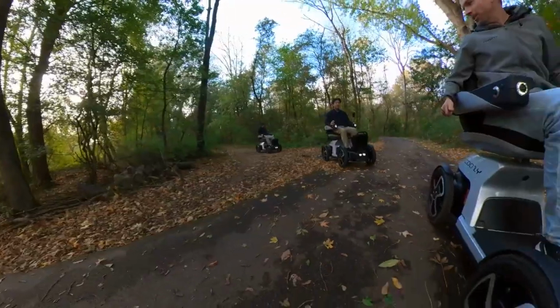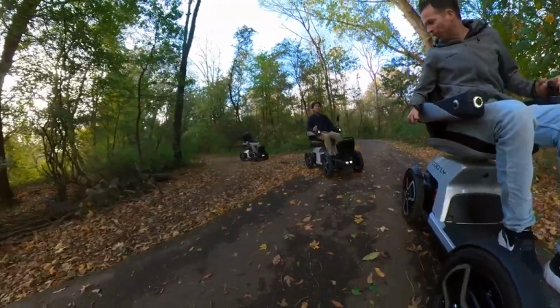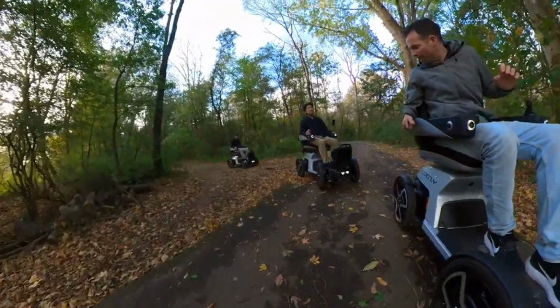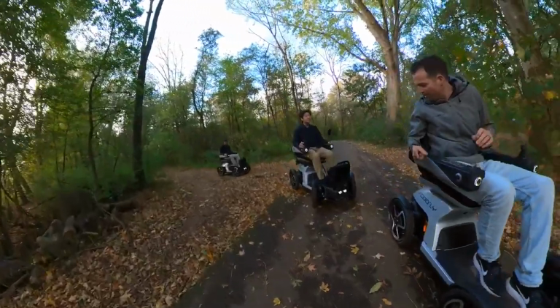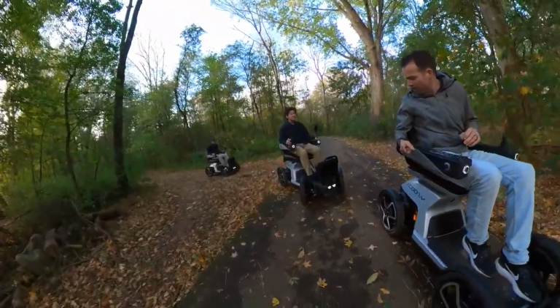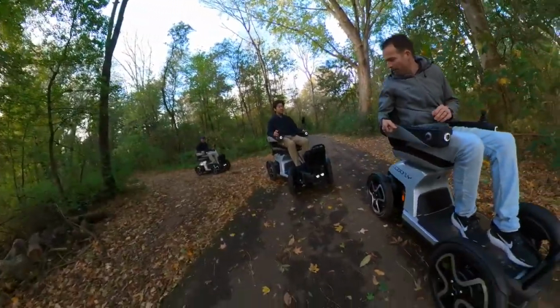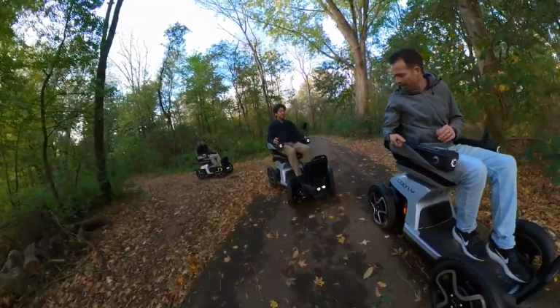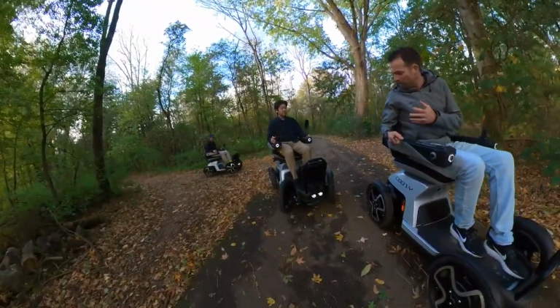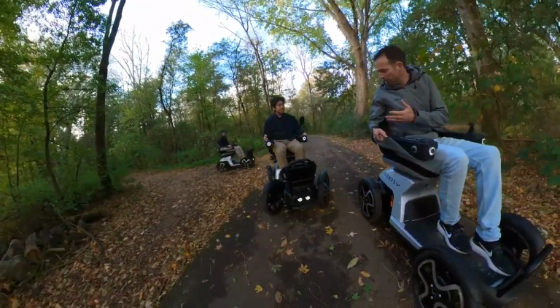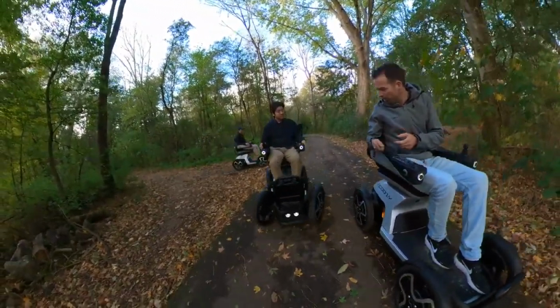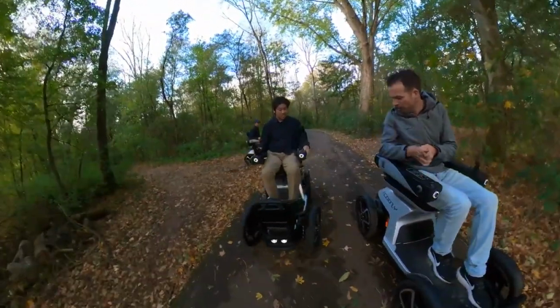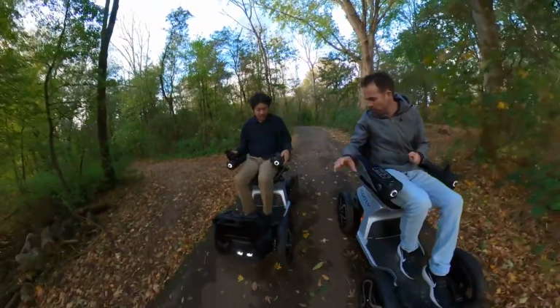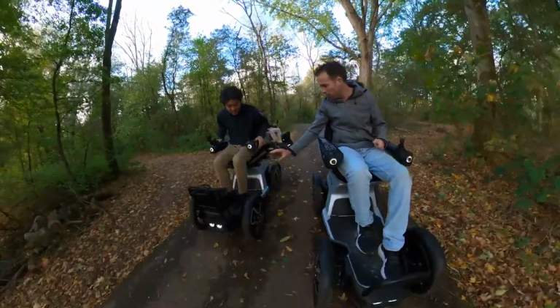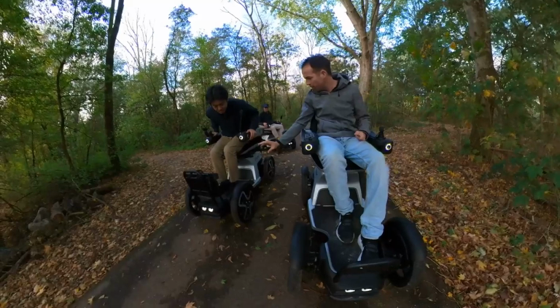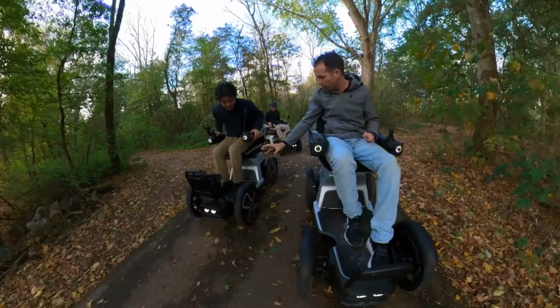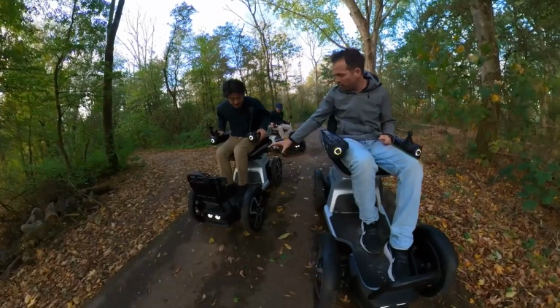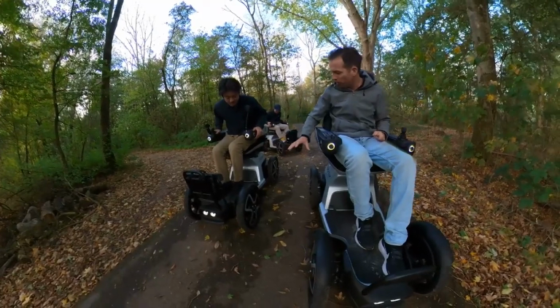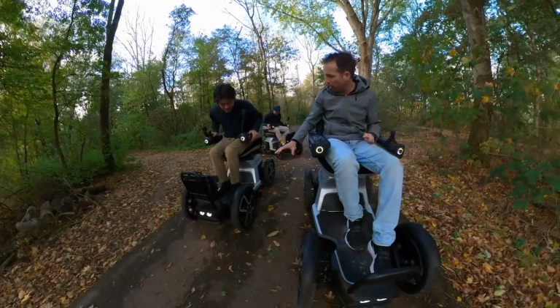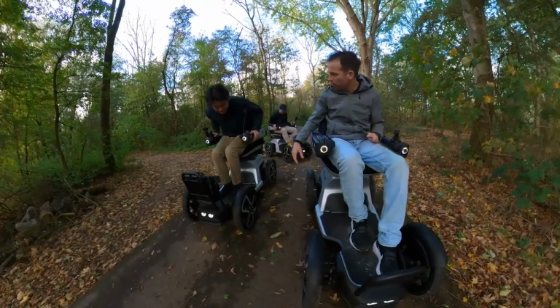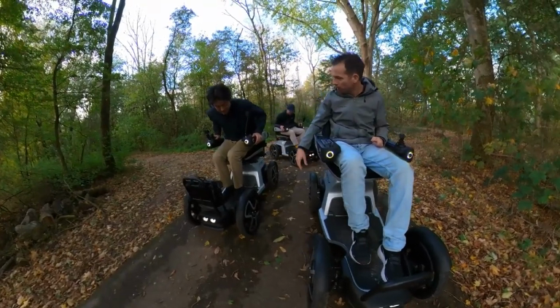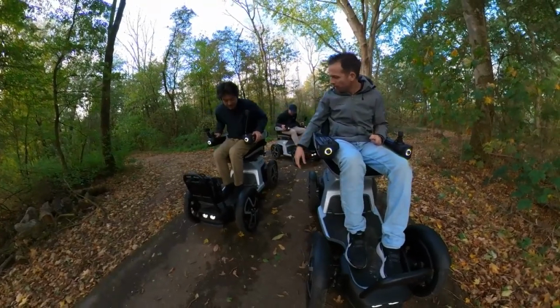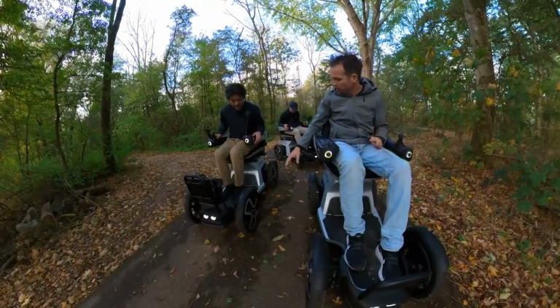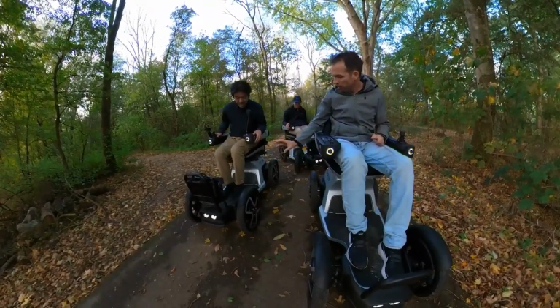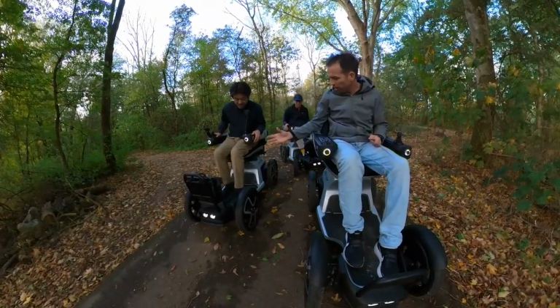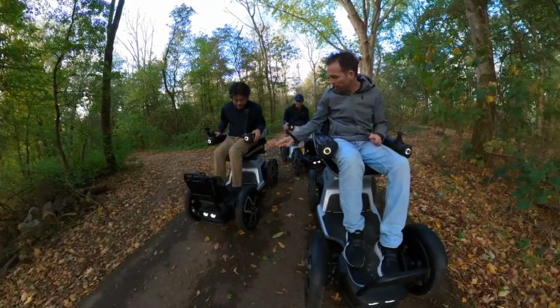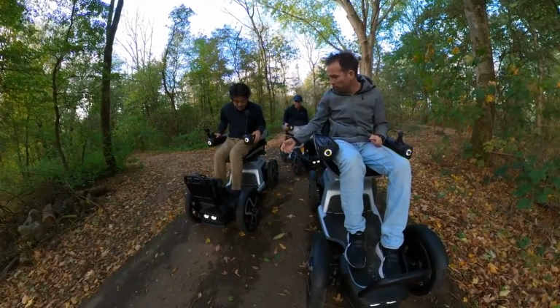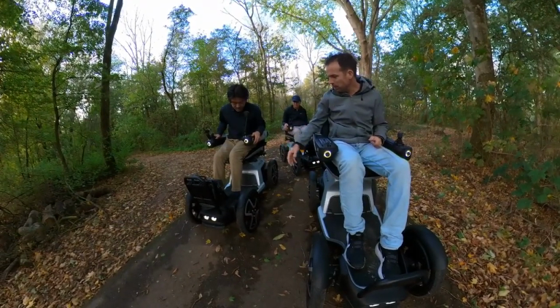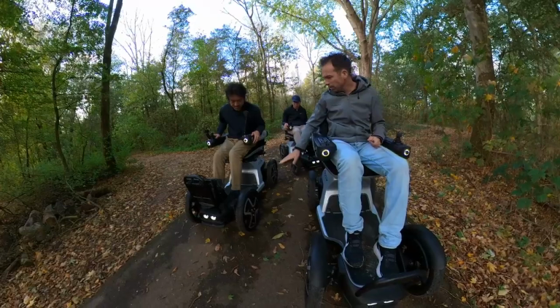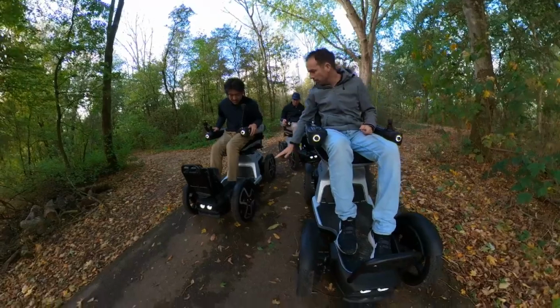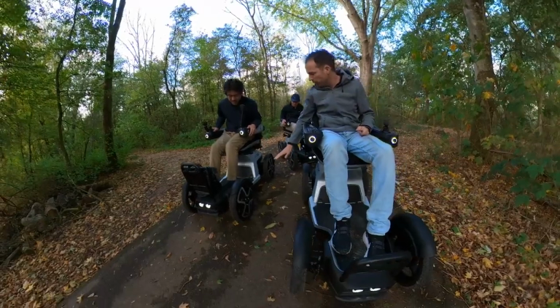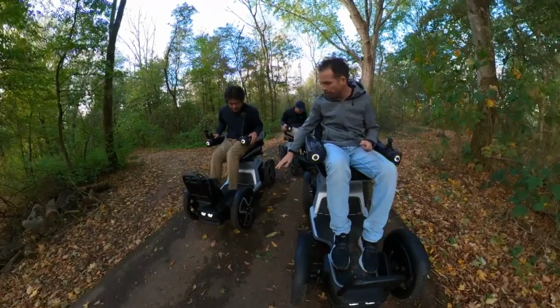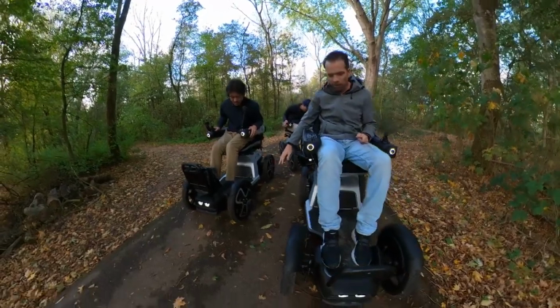And that was for us the main challenge — to have the suspension in the front but still keep a flat surface and keep enough leg room. So we managed to get that very compact. You still have enough ground clearance but you still have enough leg room.